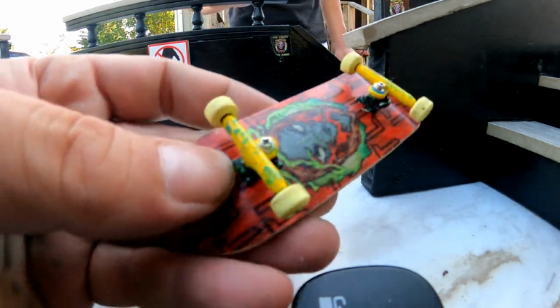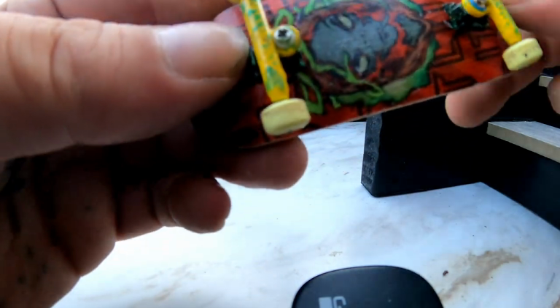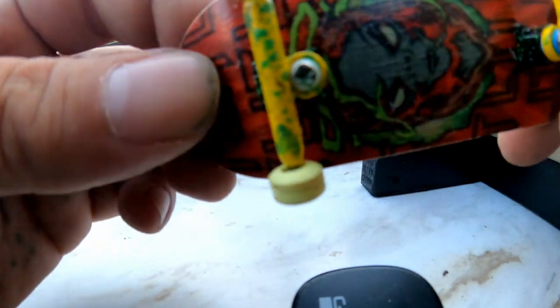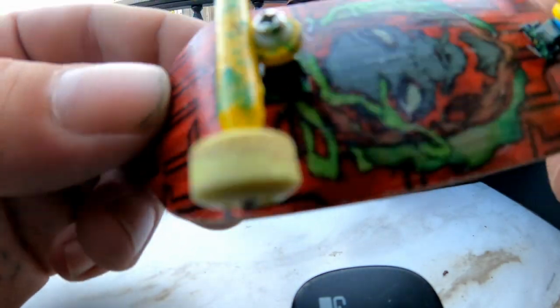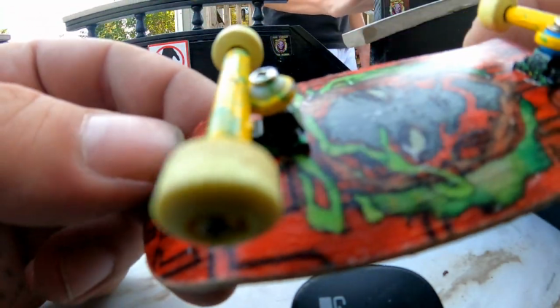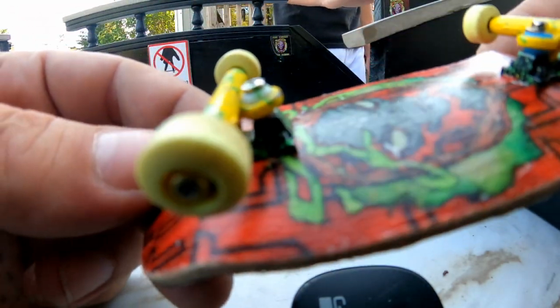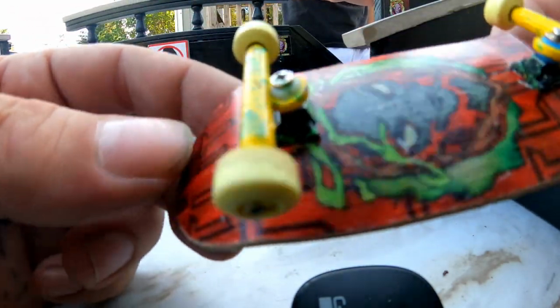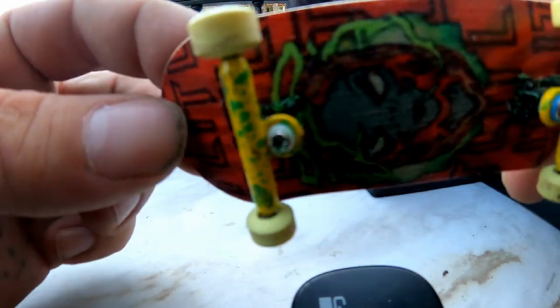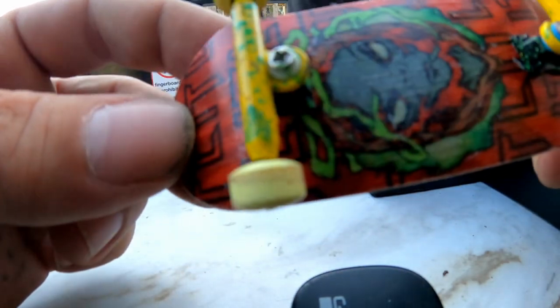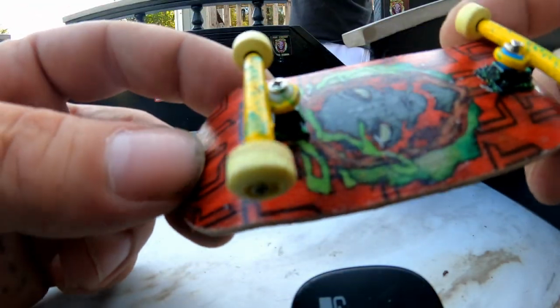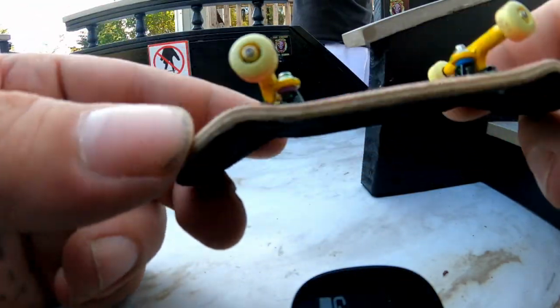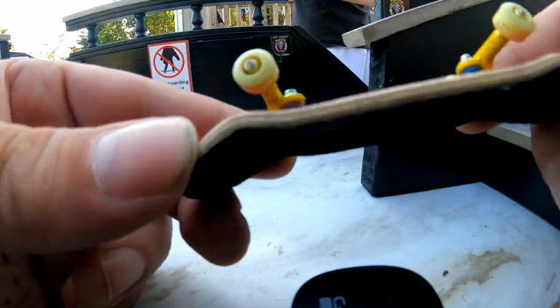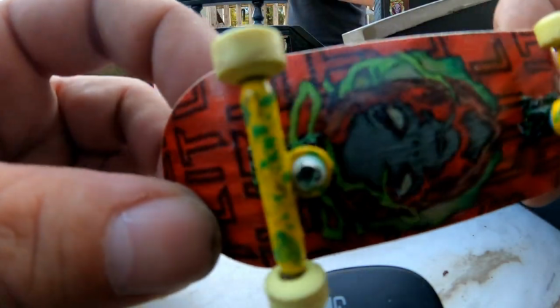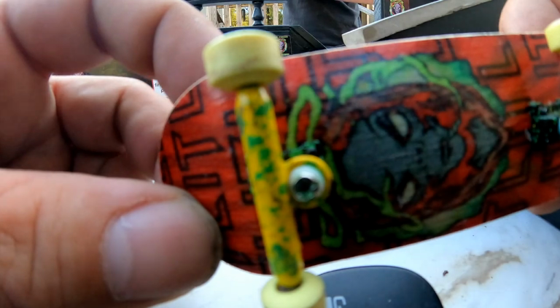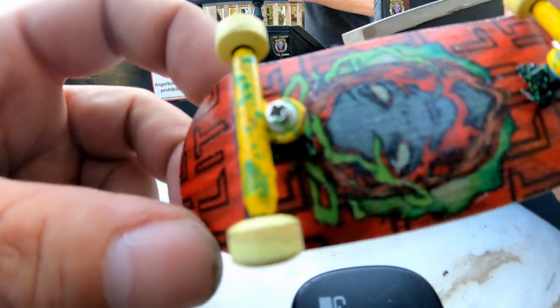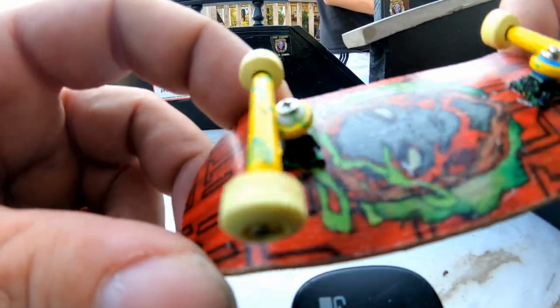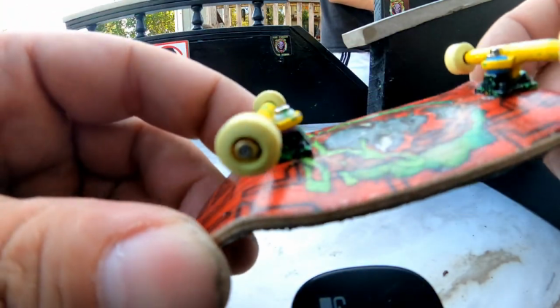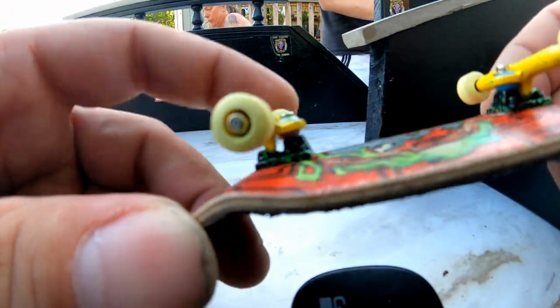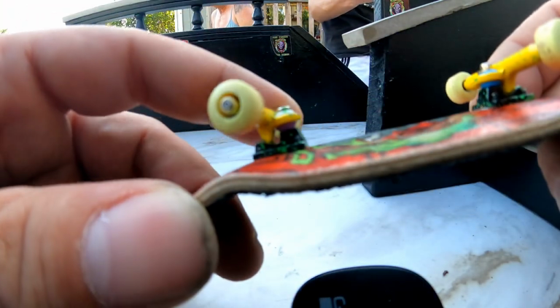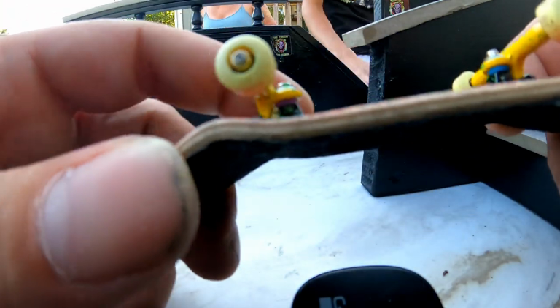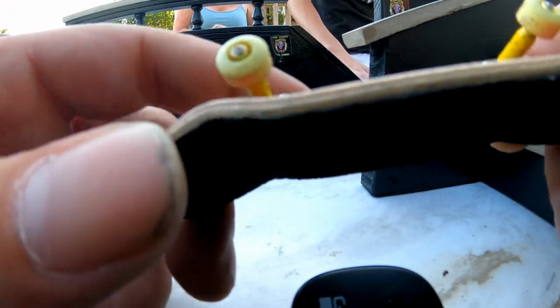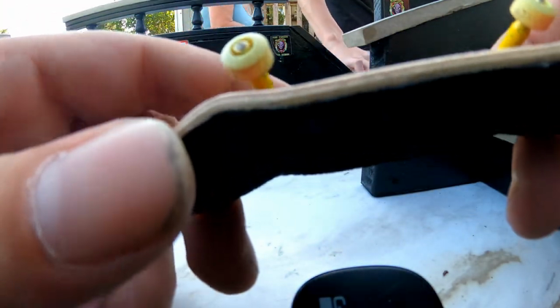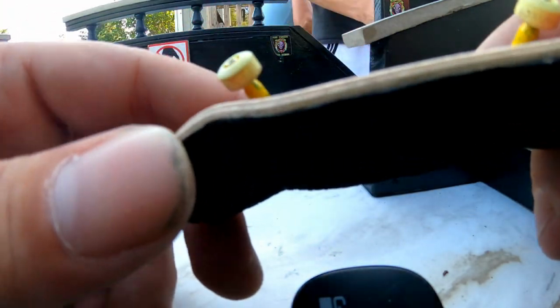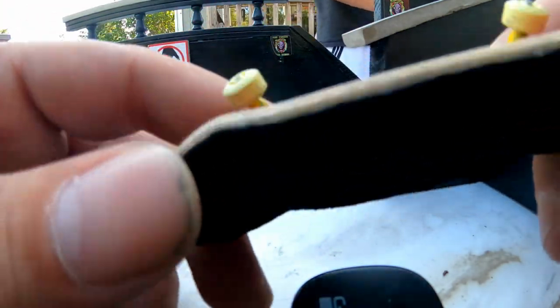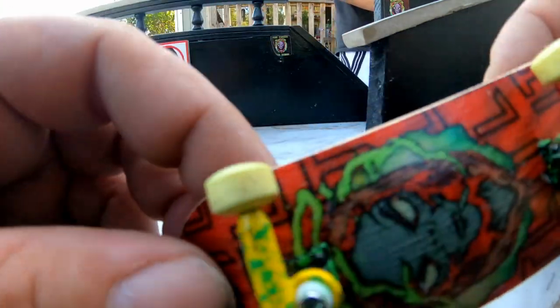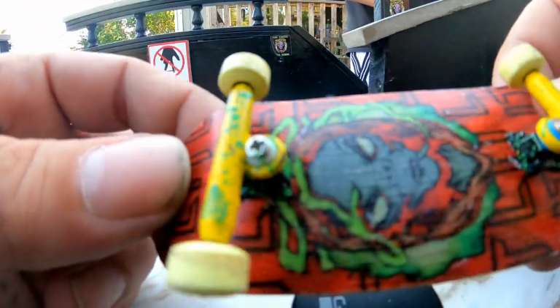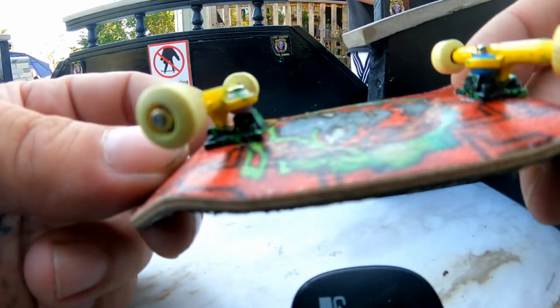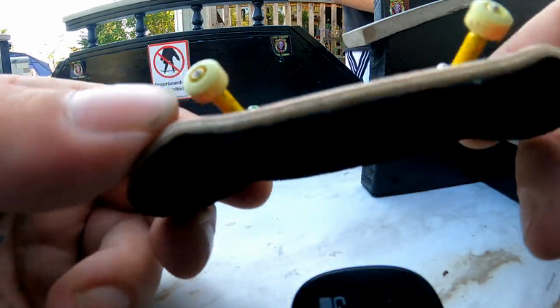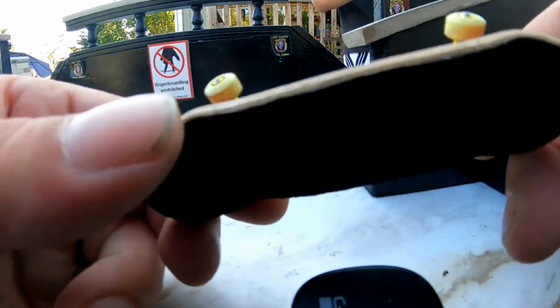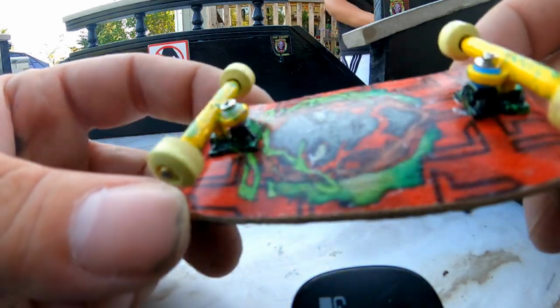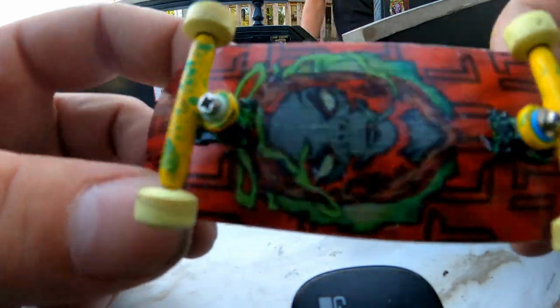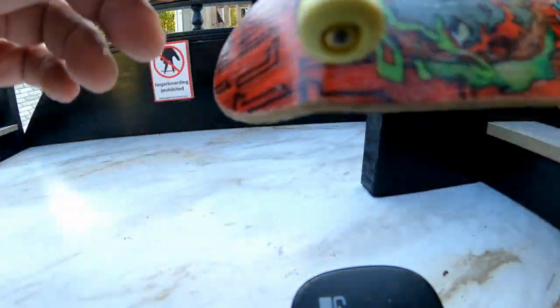If this other side ends up doing the same thing, I'll put a washer on that one too. My next option is changing out the bushings completely. So back to fingerboarding.